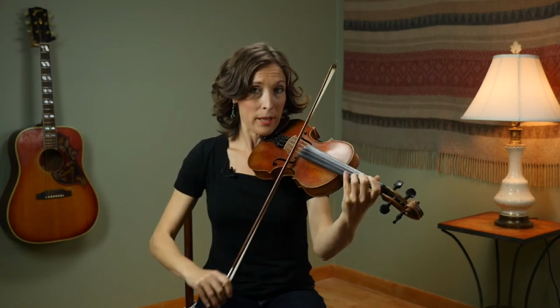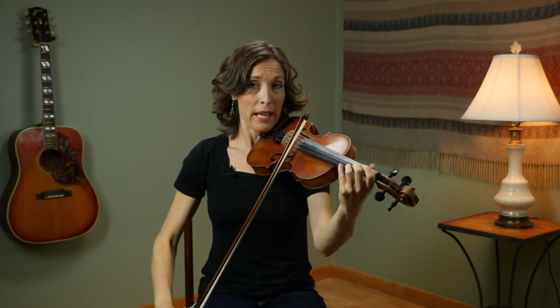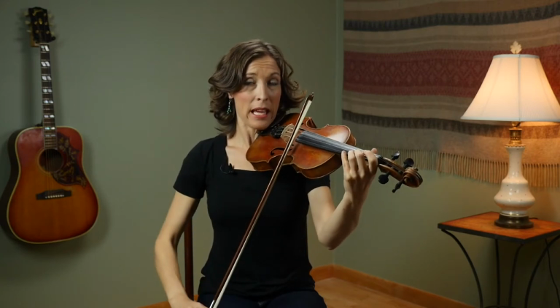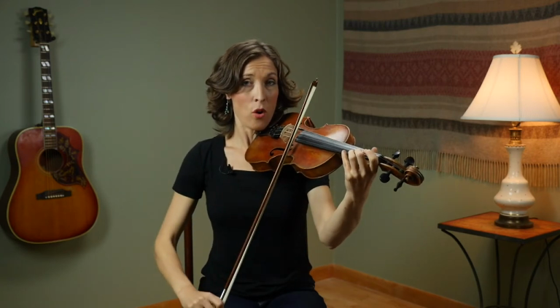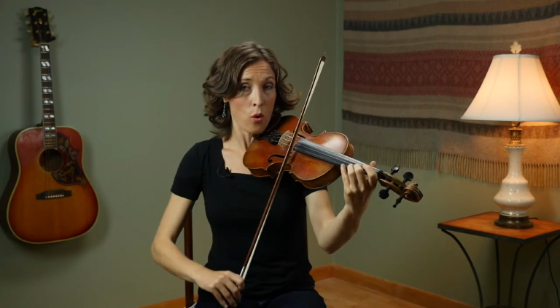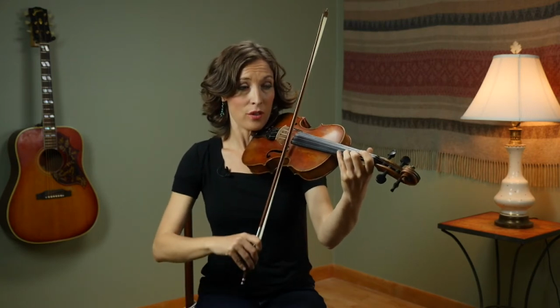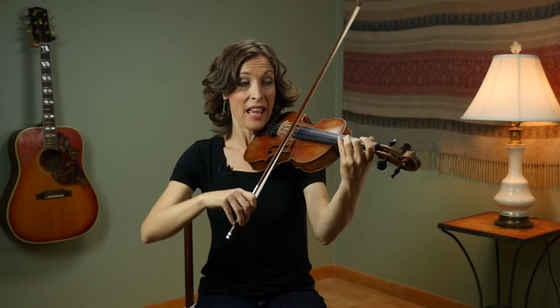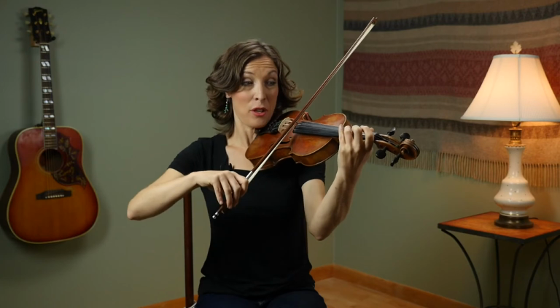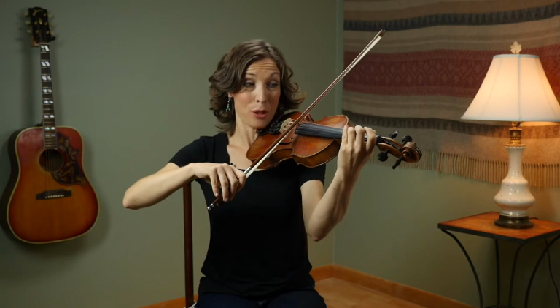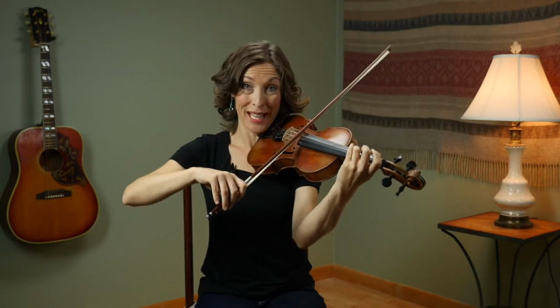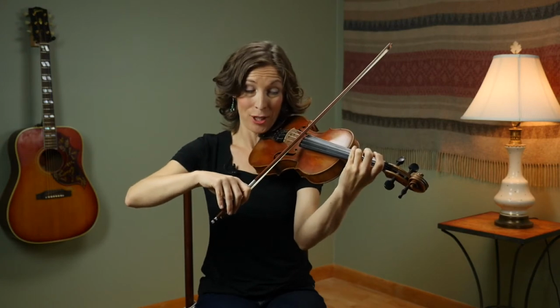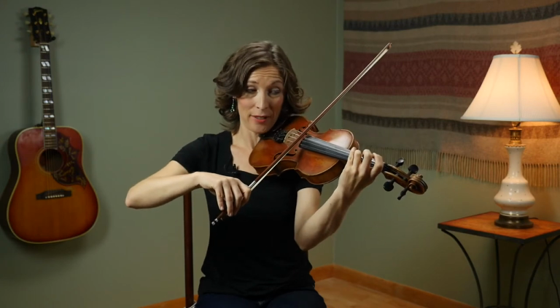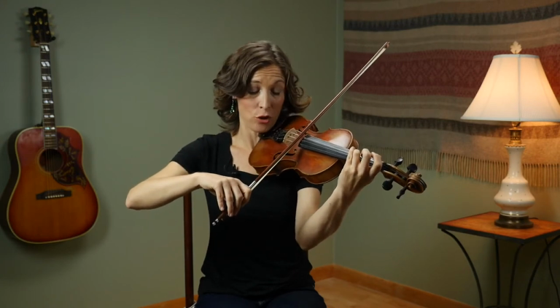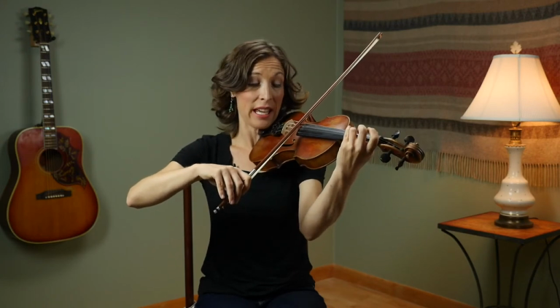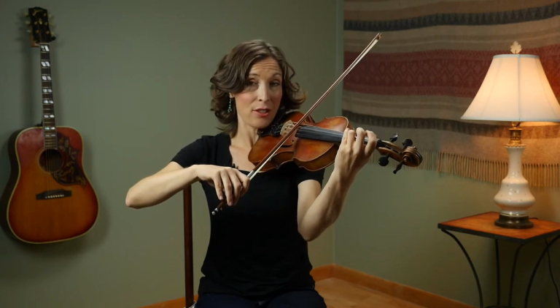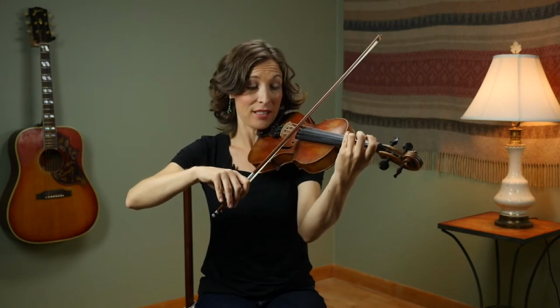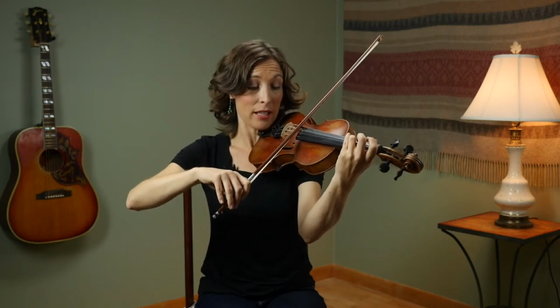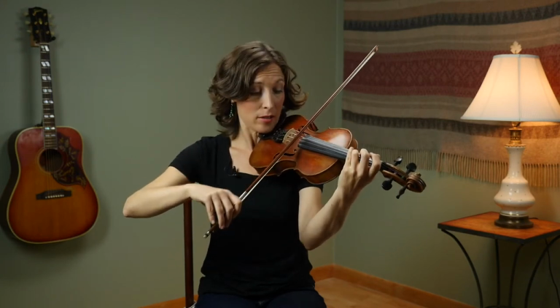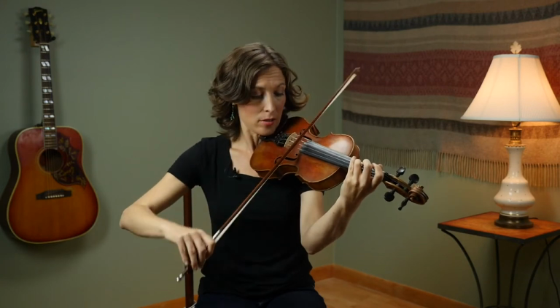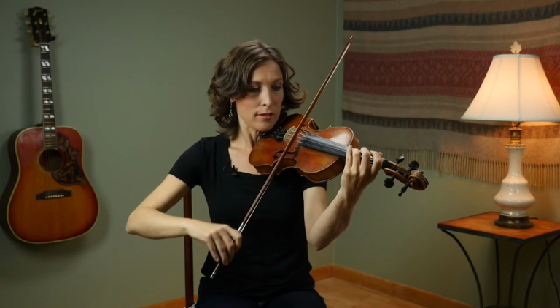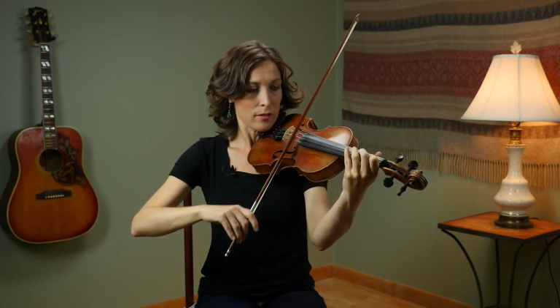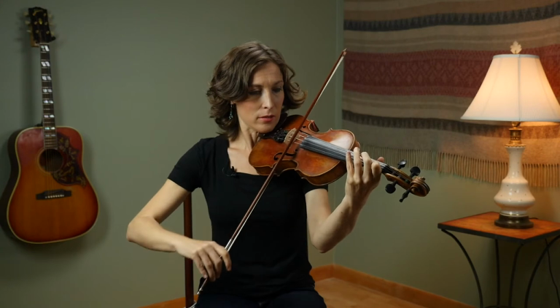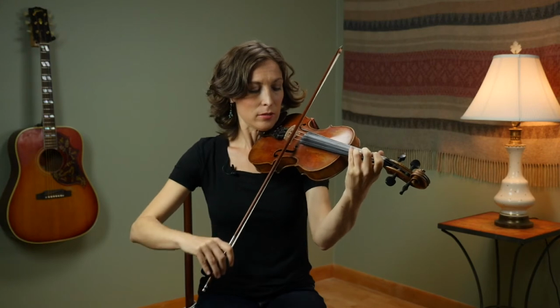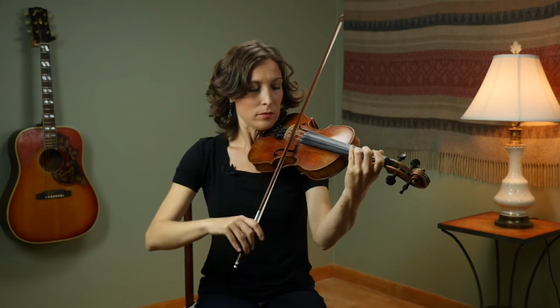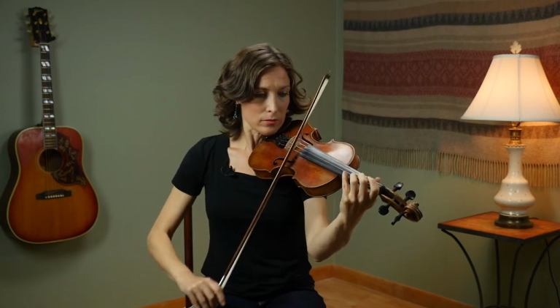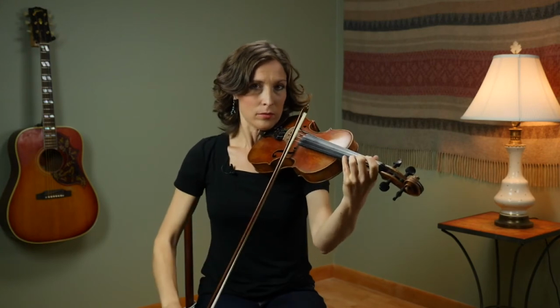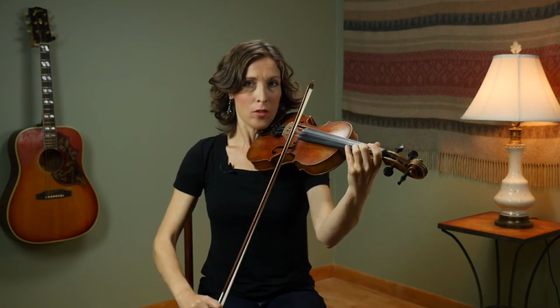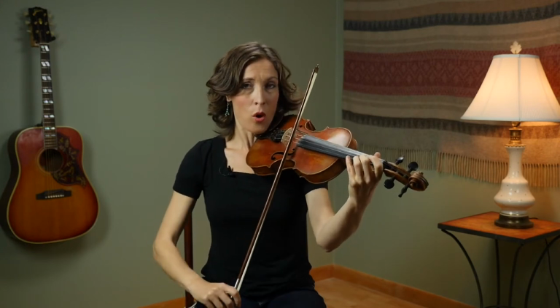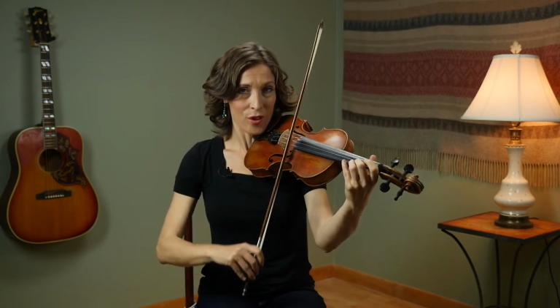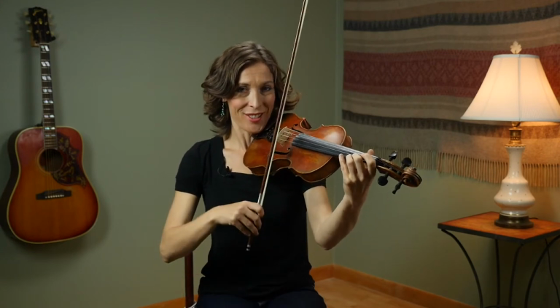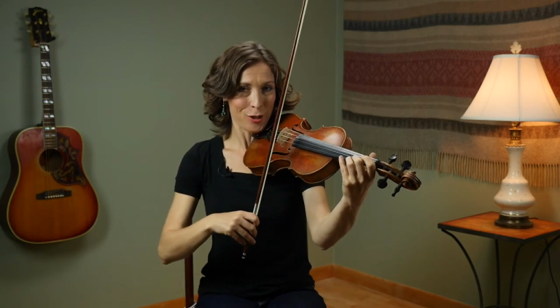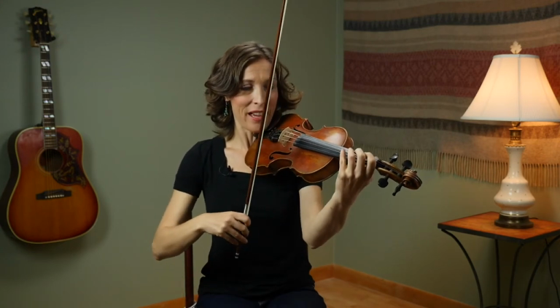Whip and hold. And then you jump down to the G on the D string again and do the same lick. So let's try that.